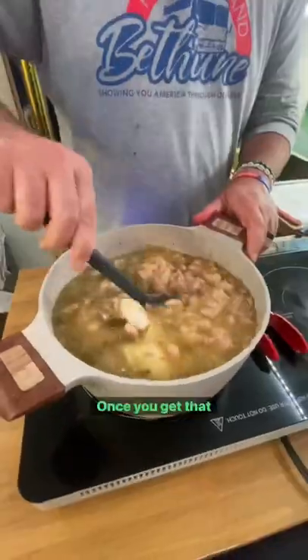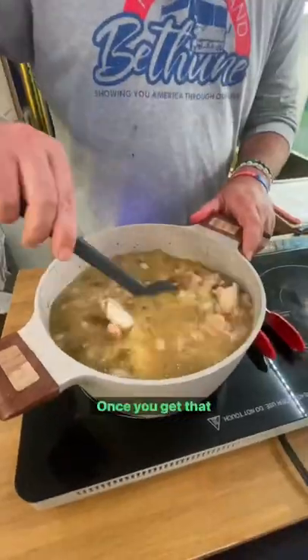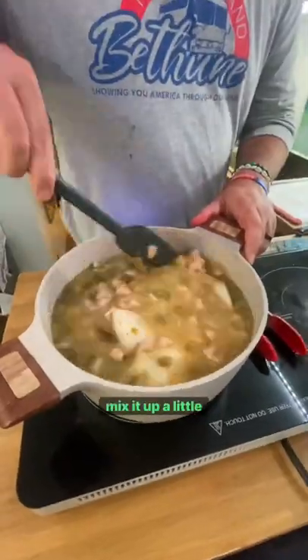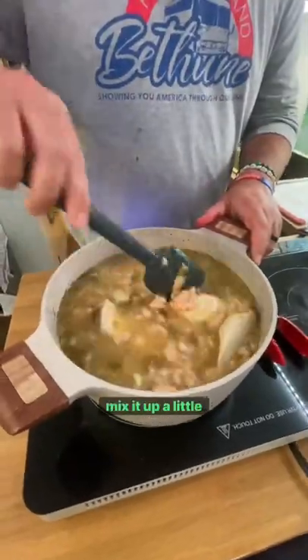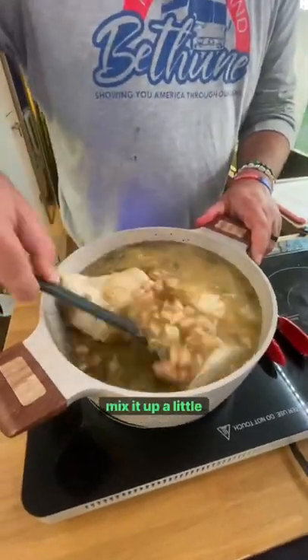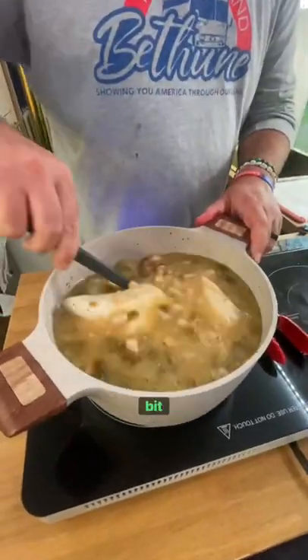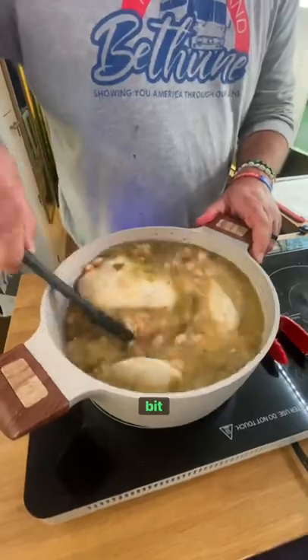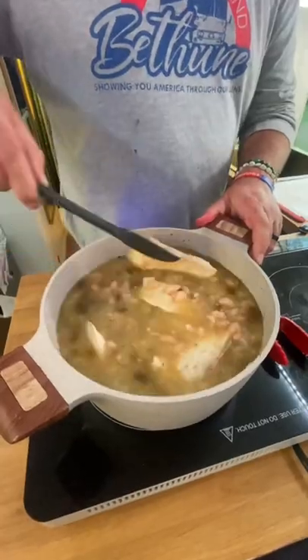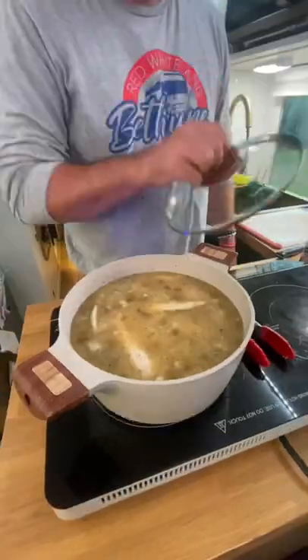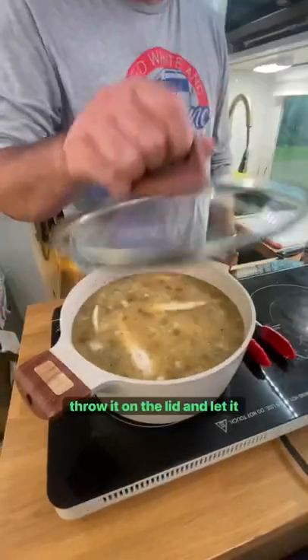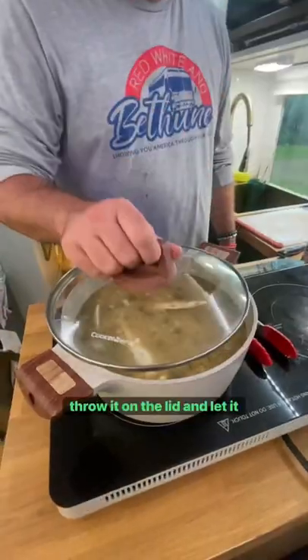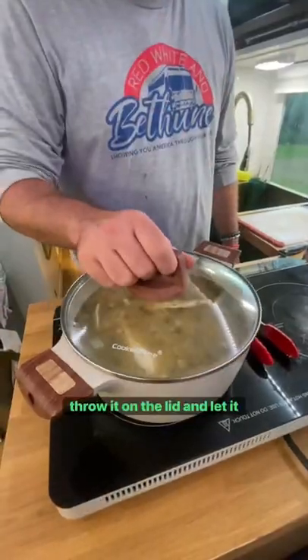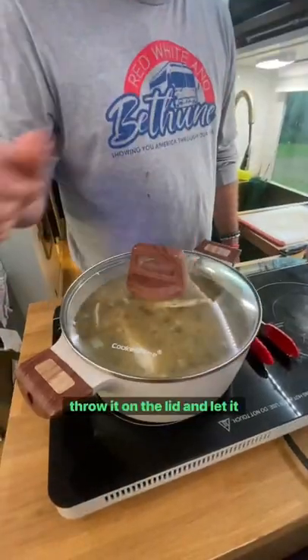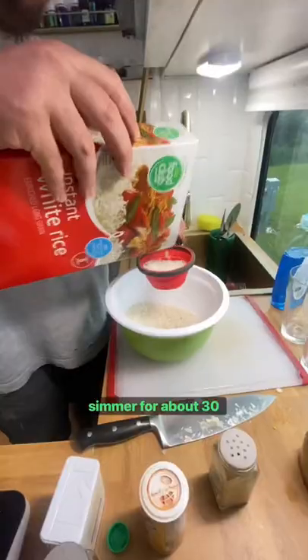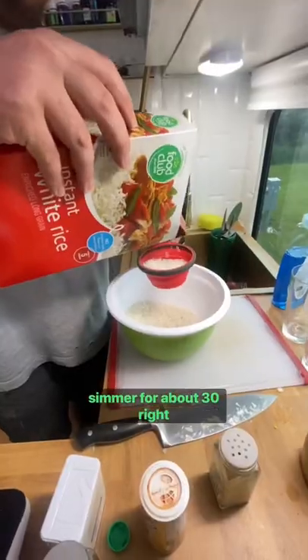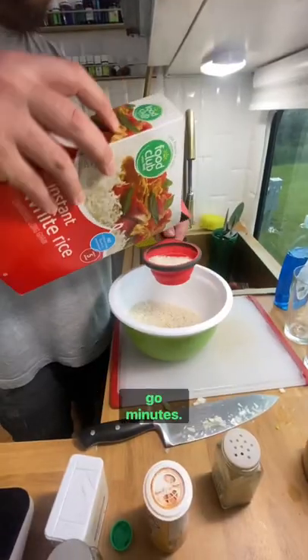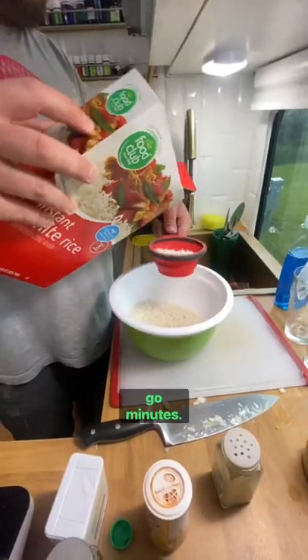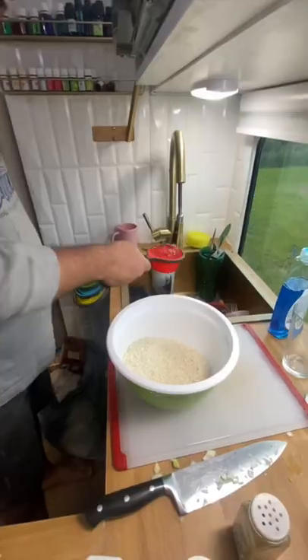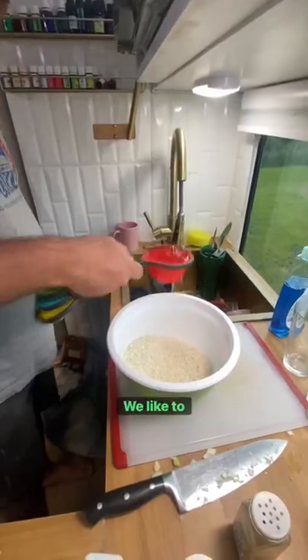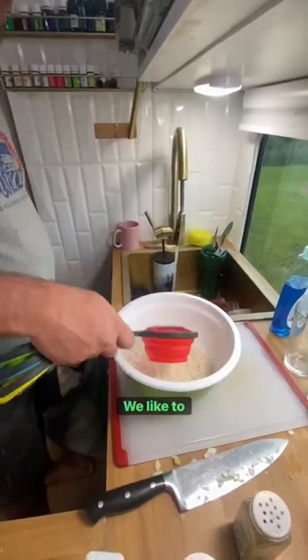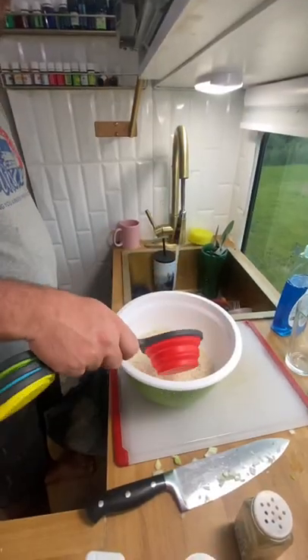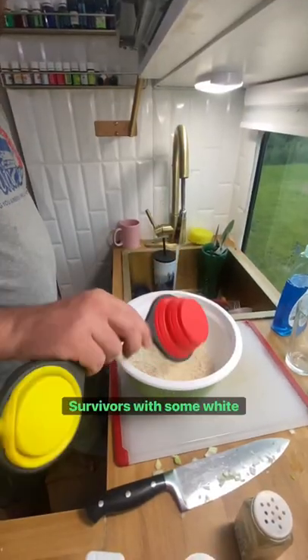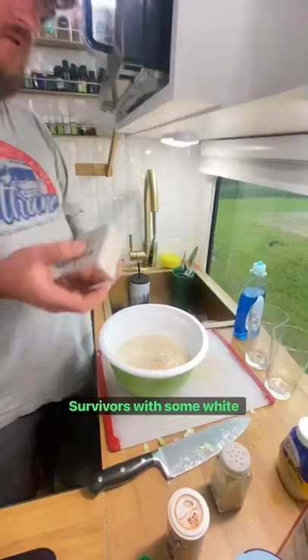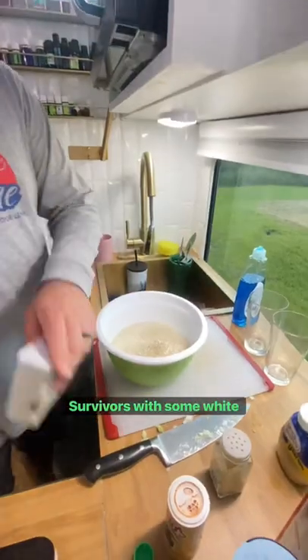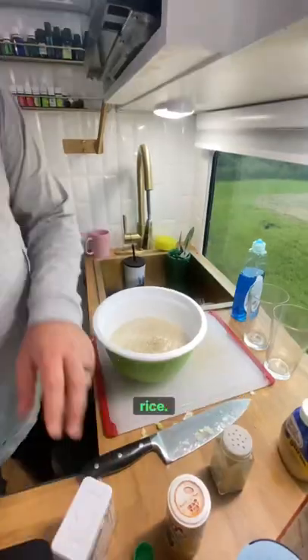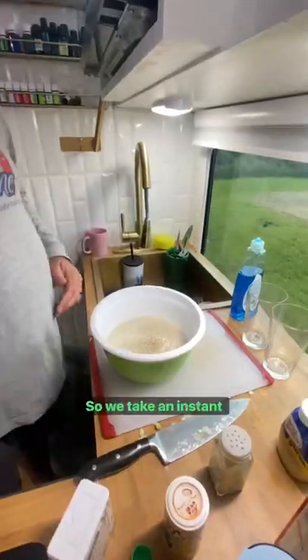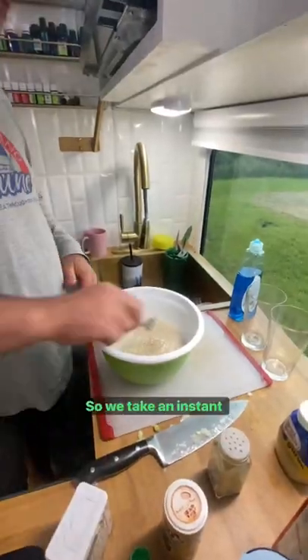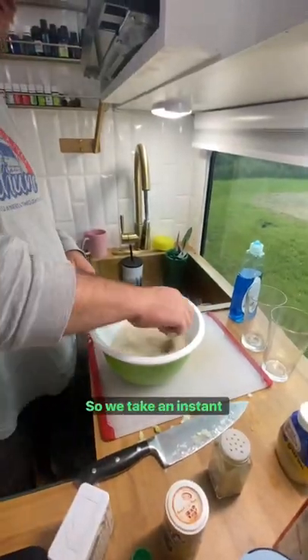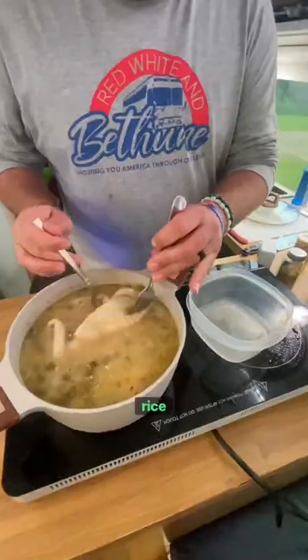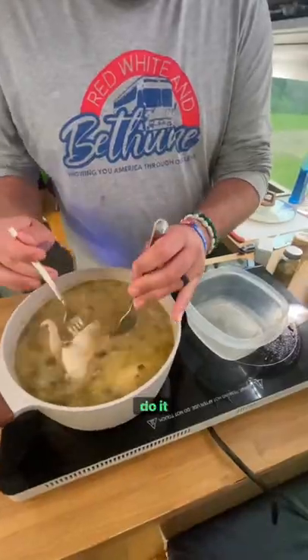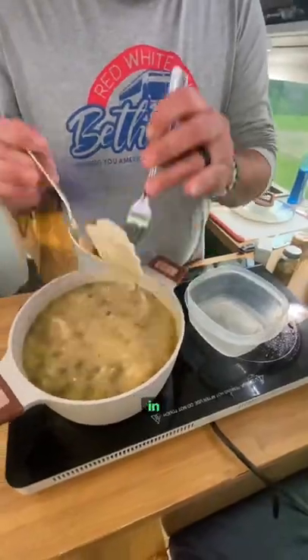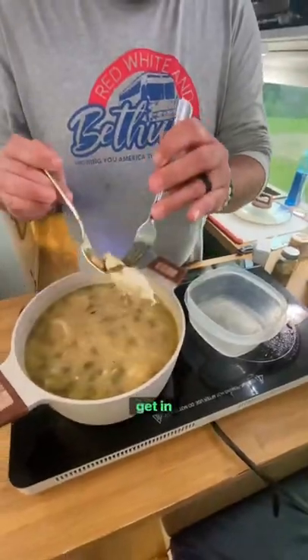Once you get that in, mix it up a little bit, throw on the lid and let it simmer for about 30 minutes. We like to serve ours with some white rice so we take an instant rice and throw it in.